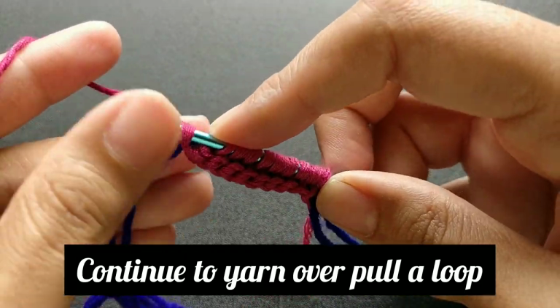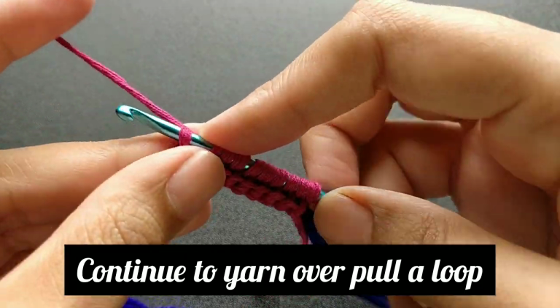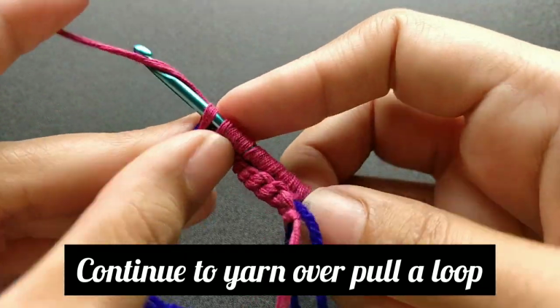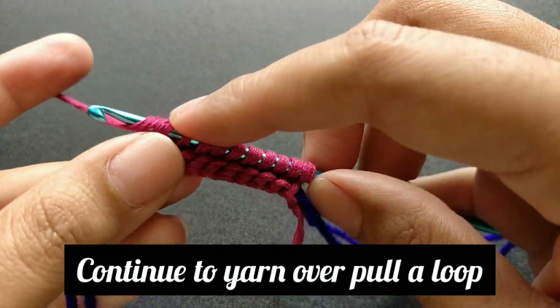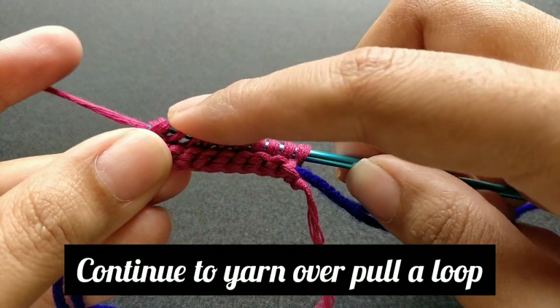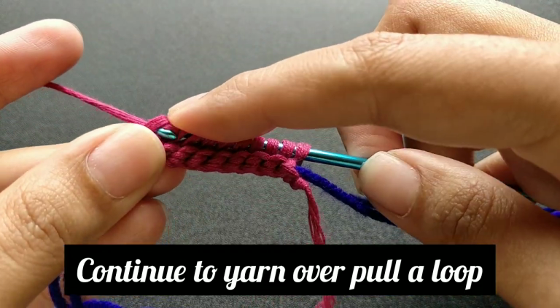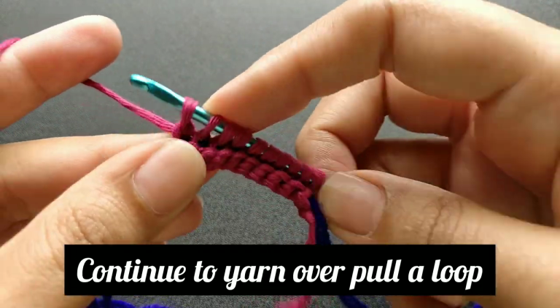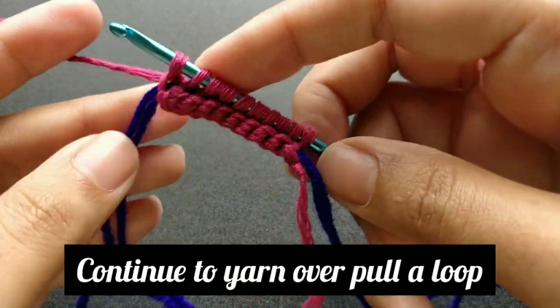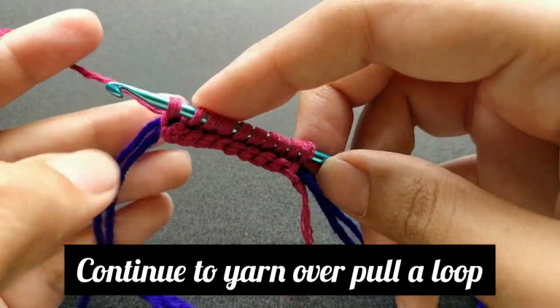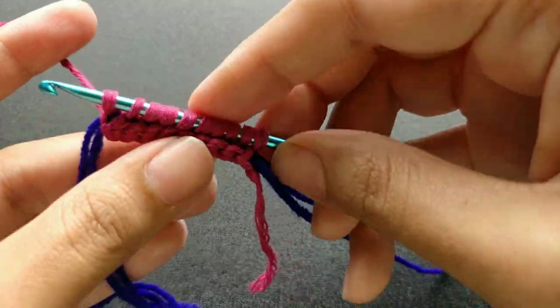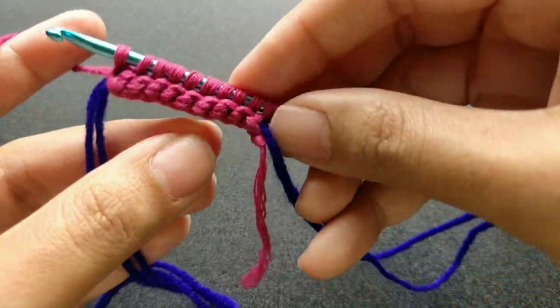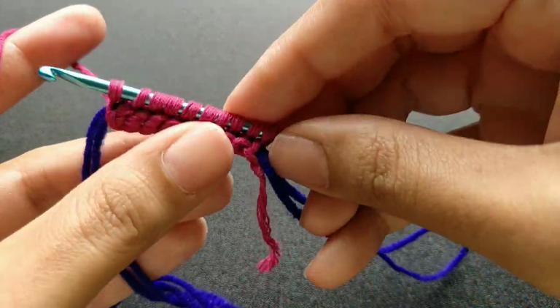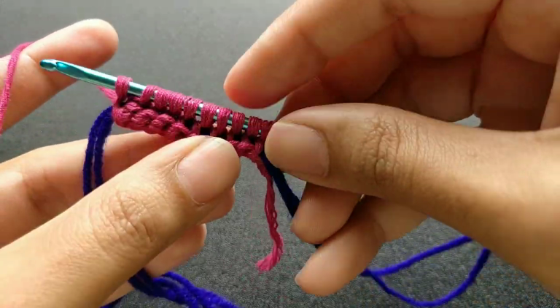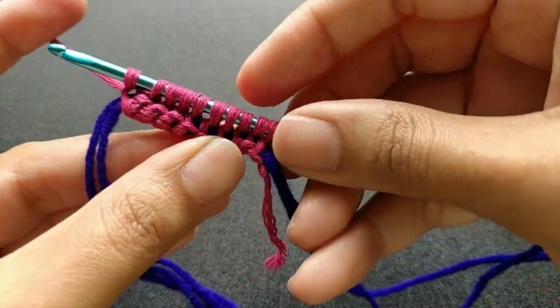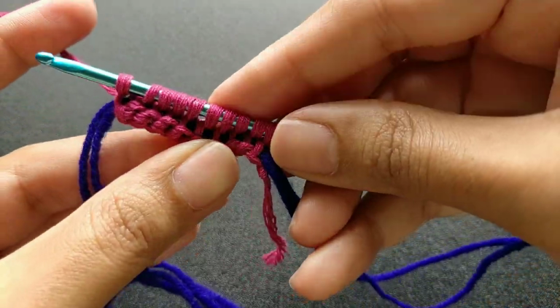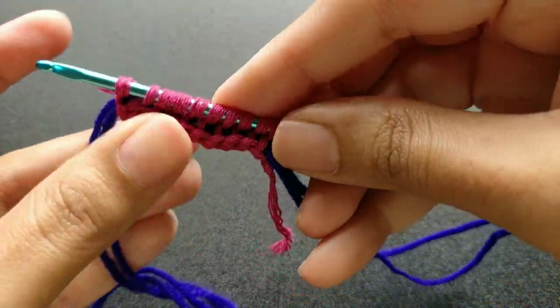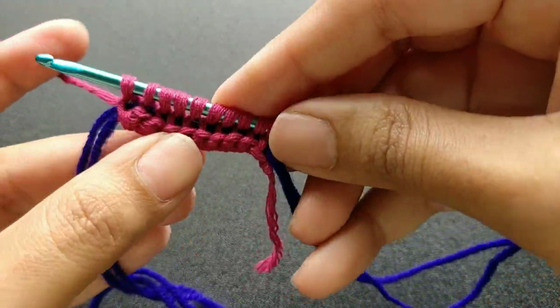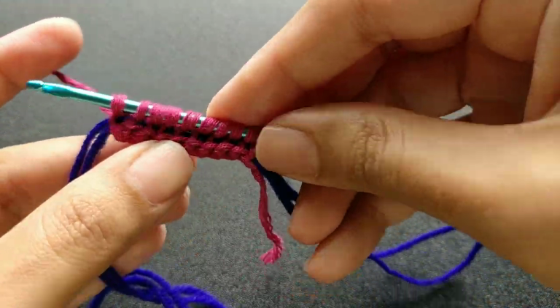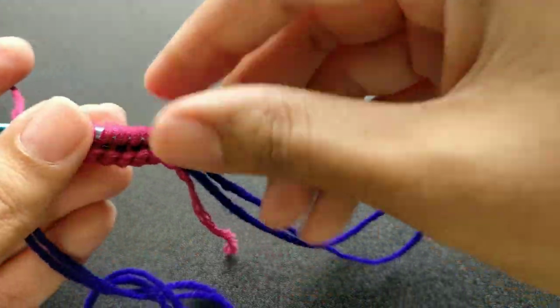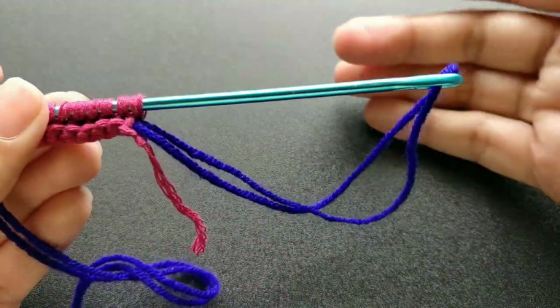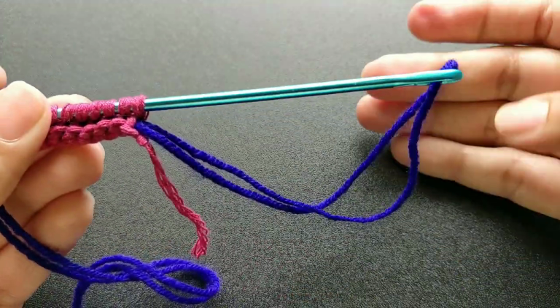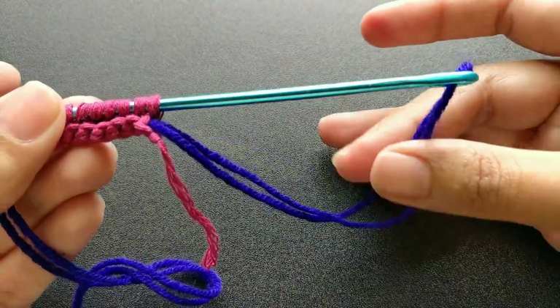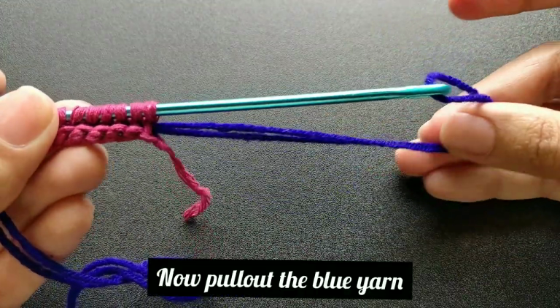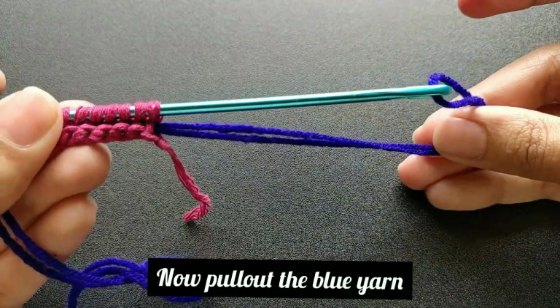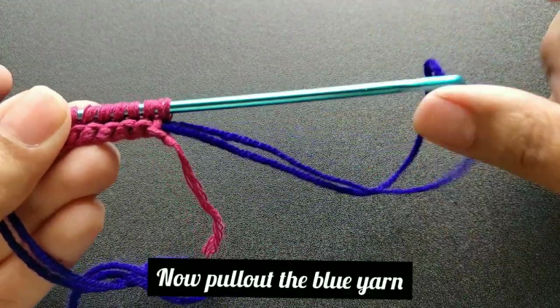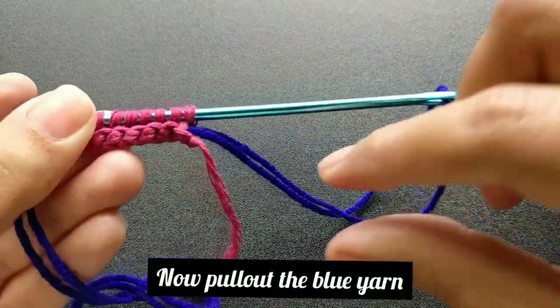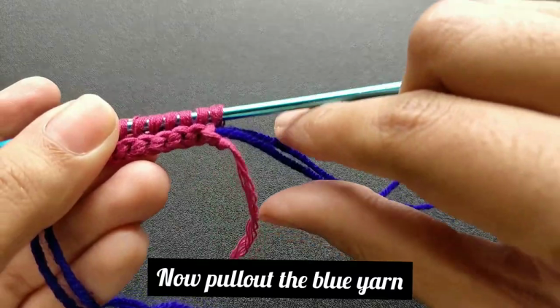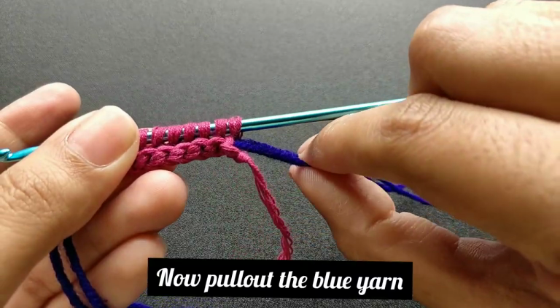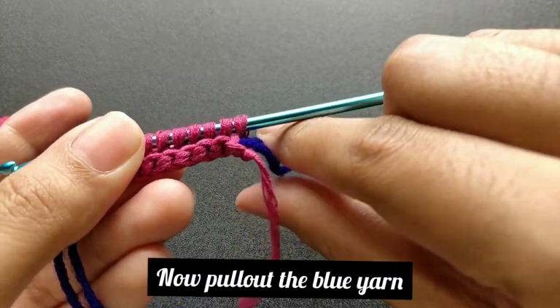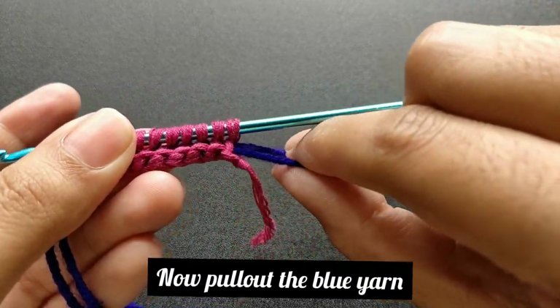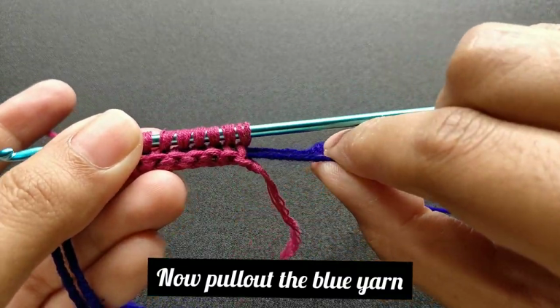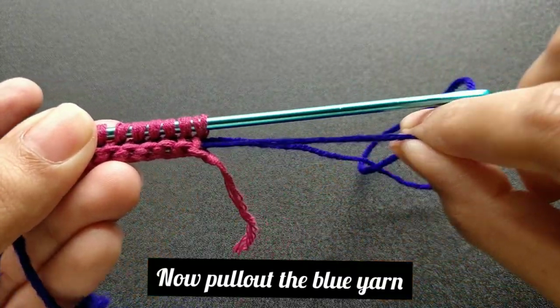Anchor the needle and make sure that the needle is fixed. Pull out the blue yarn from the work.